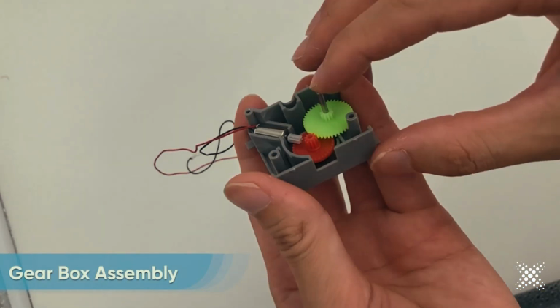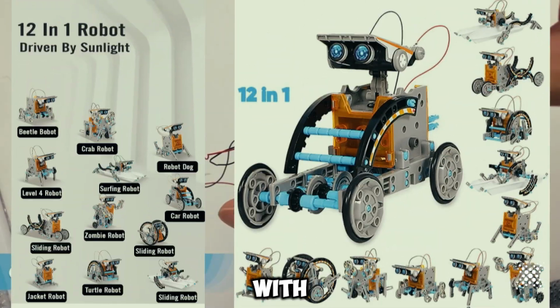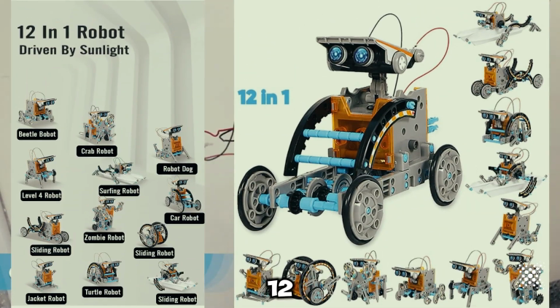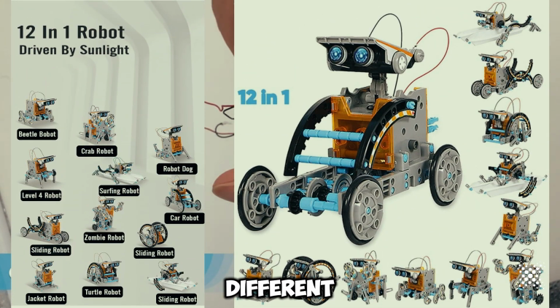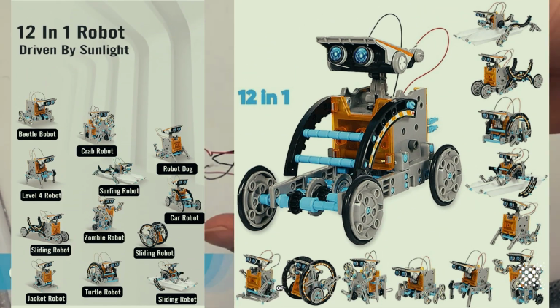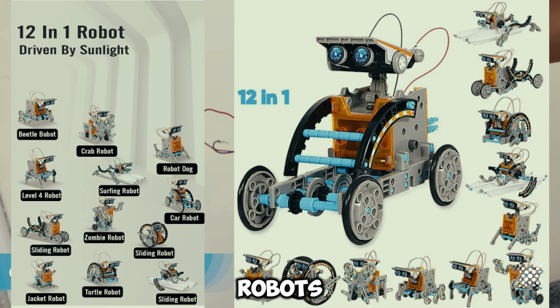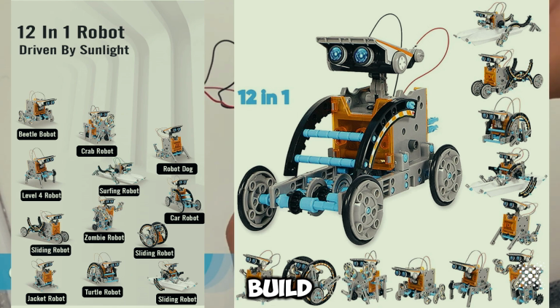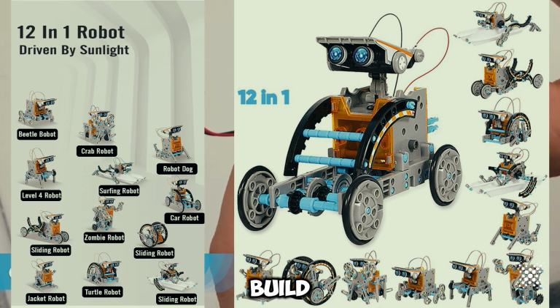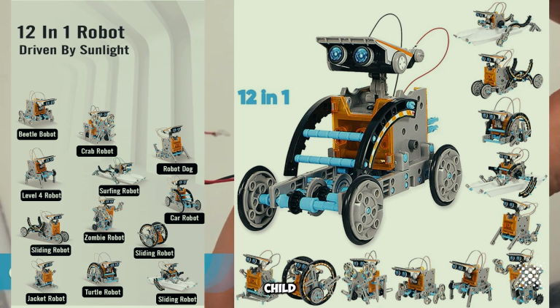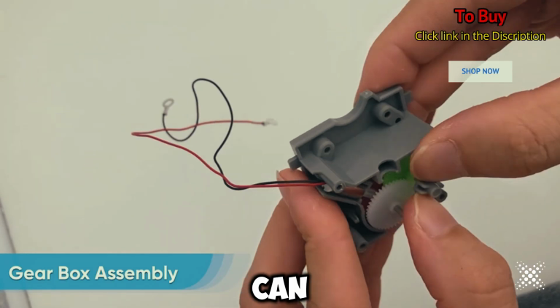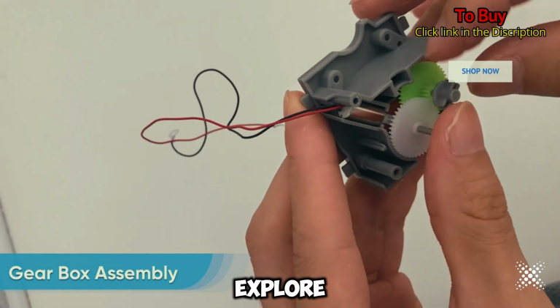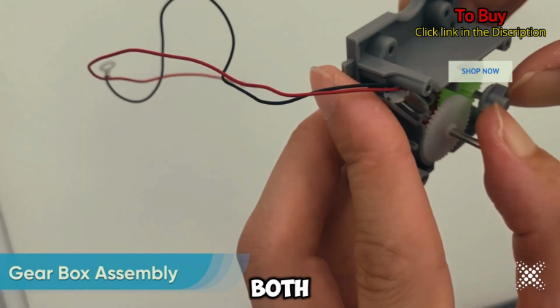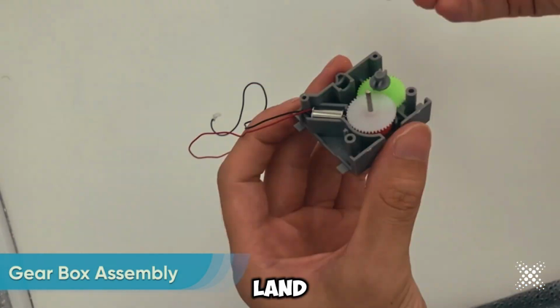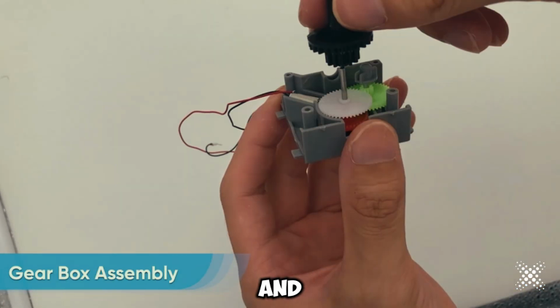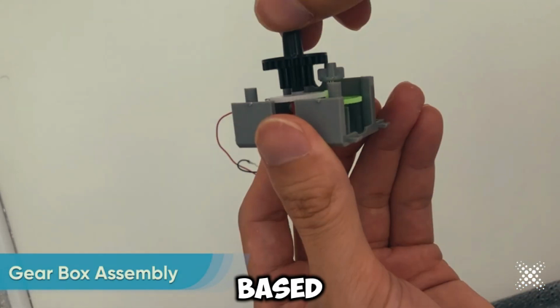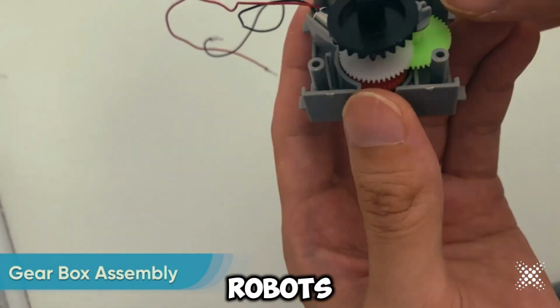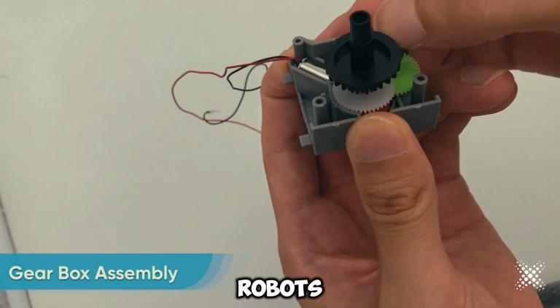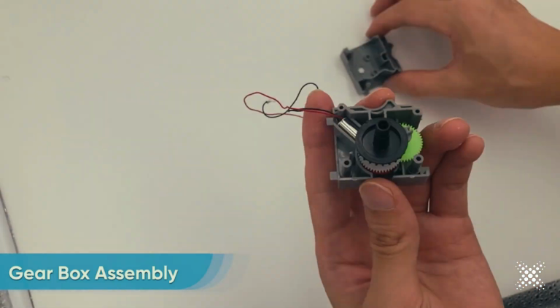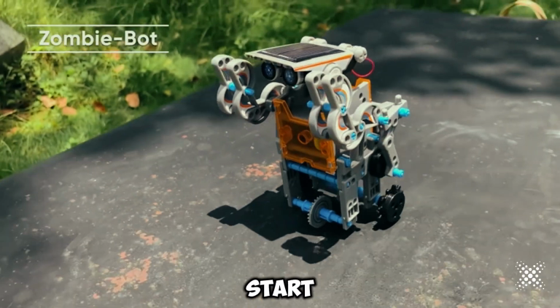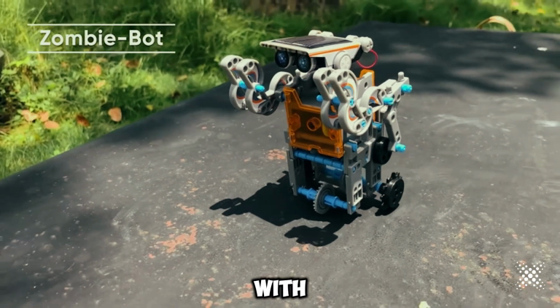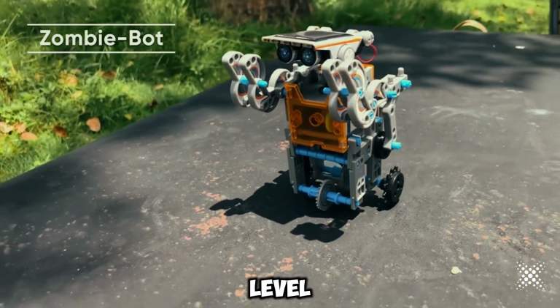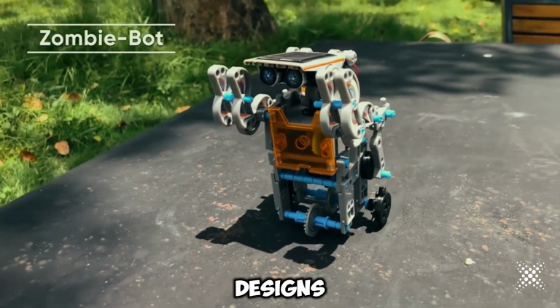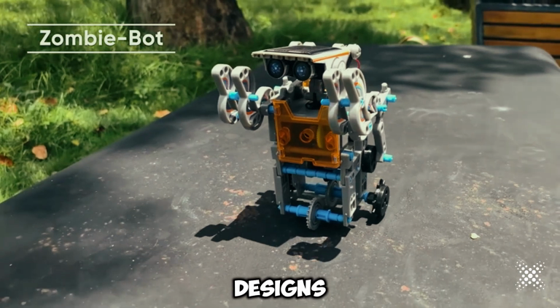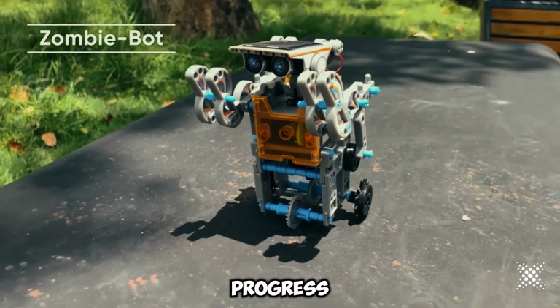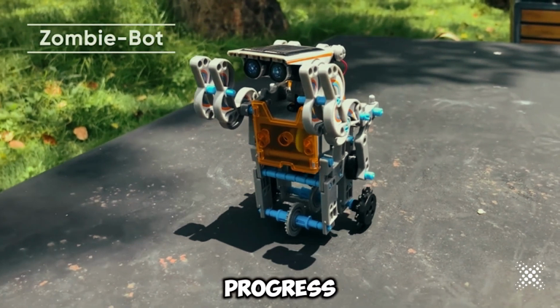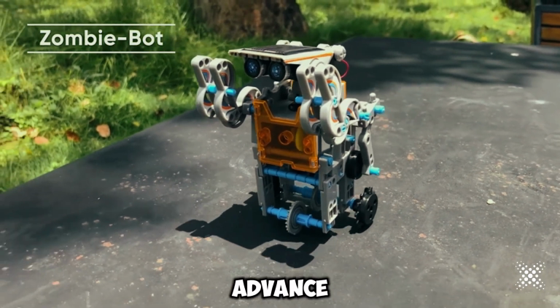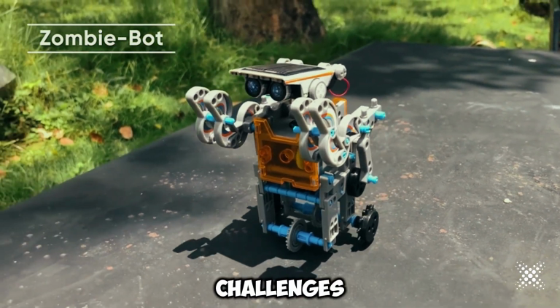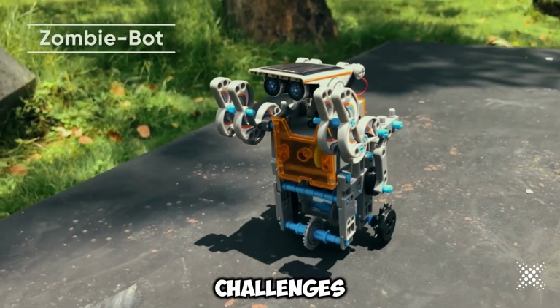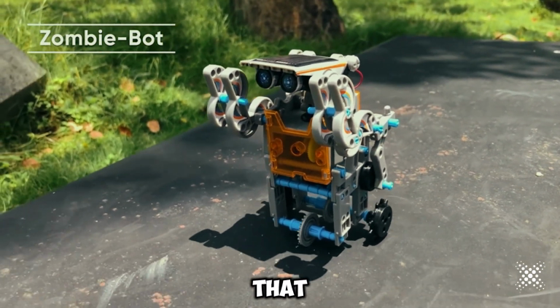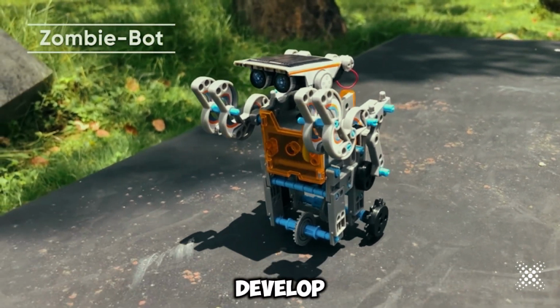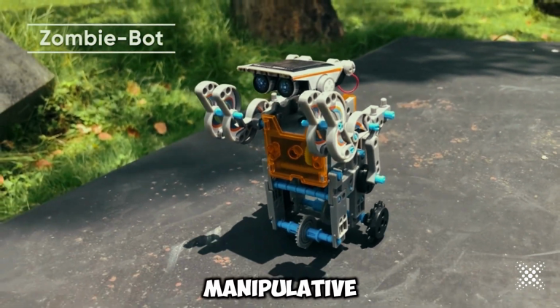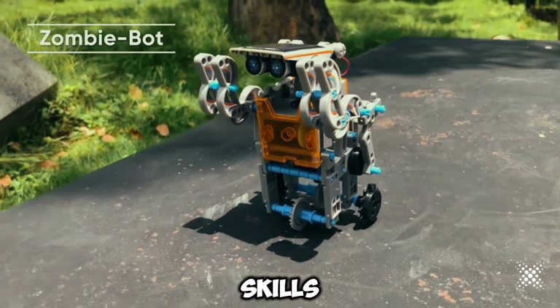With 12 different types of robots to build, your child can explore both land and water-based robots. Start with entry-level designs and progress to advanced challenges that develop manipulative skills.